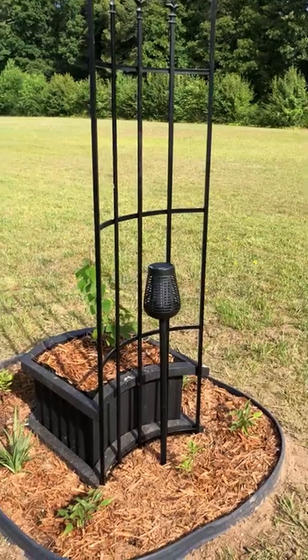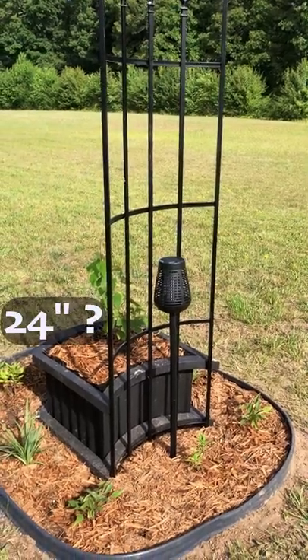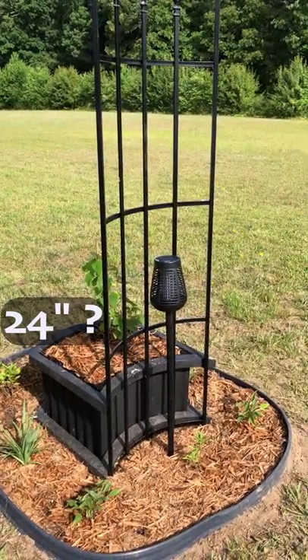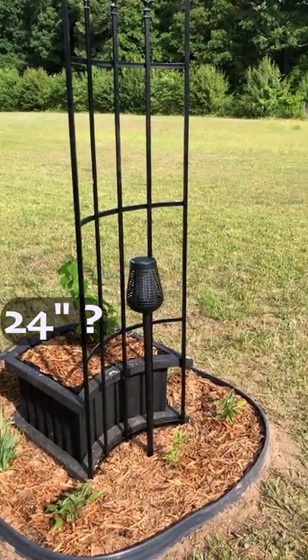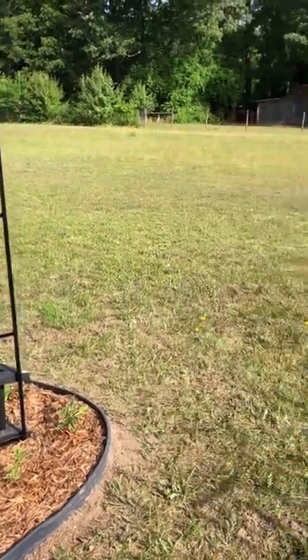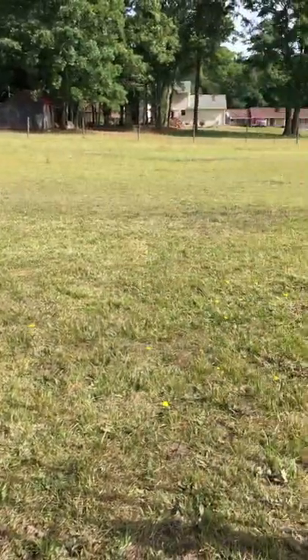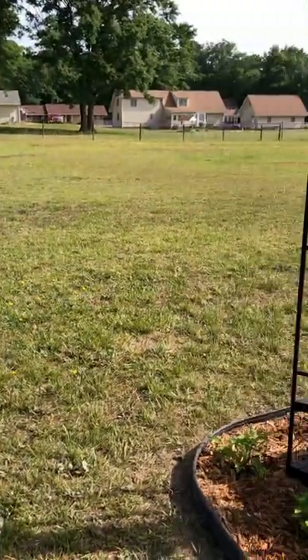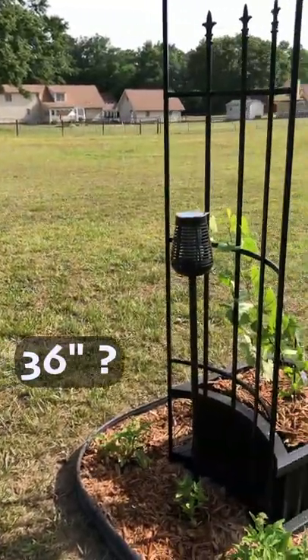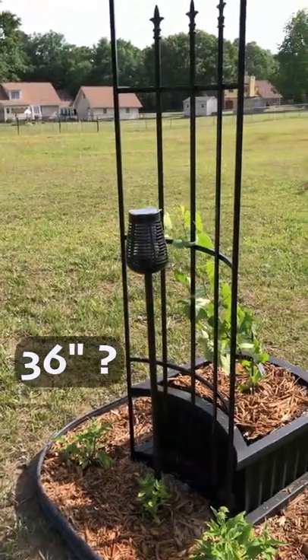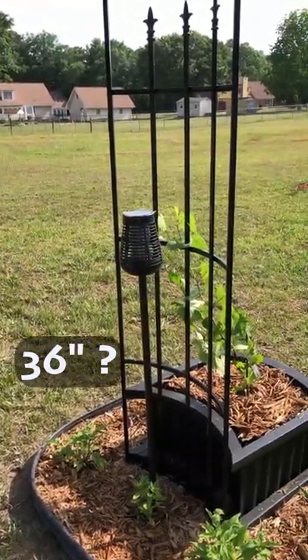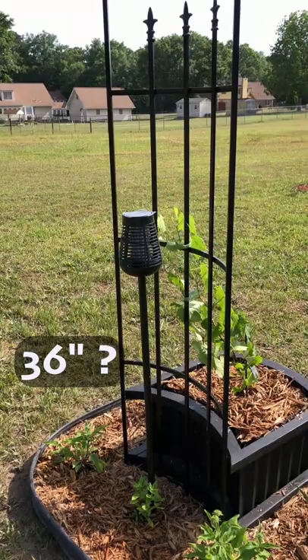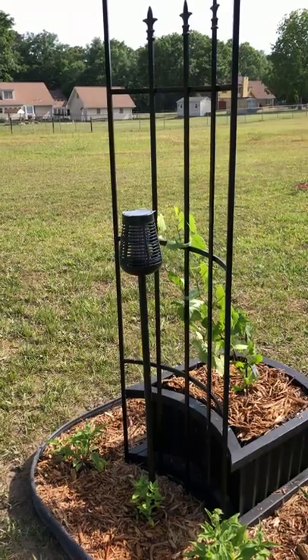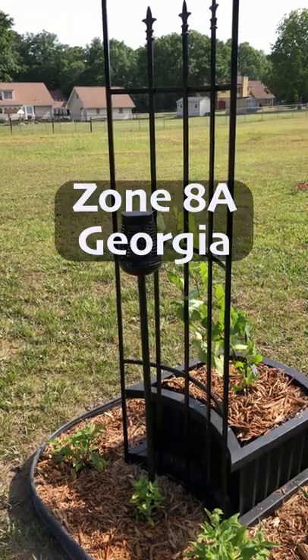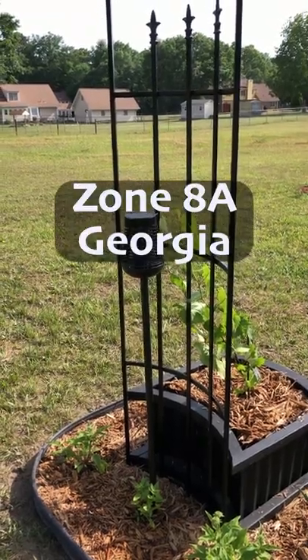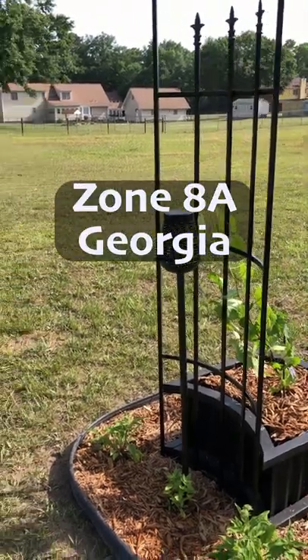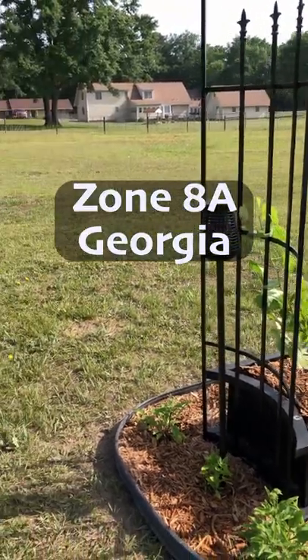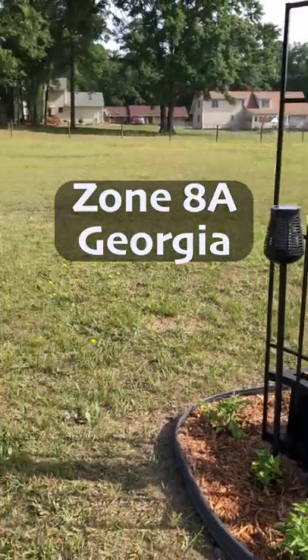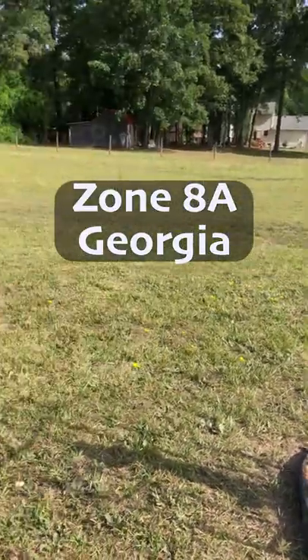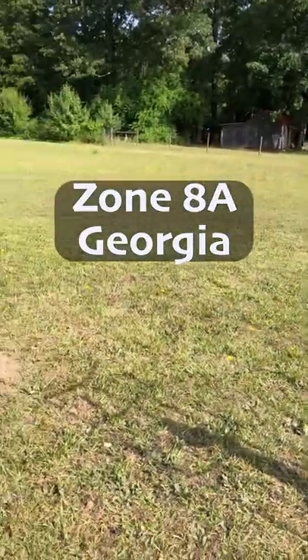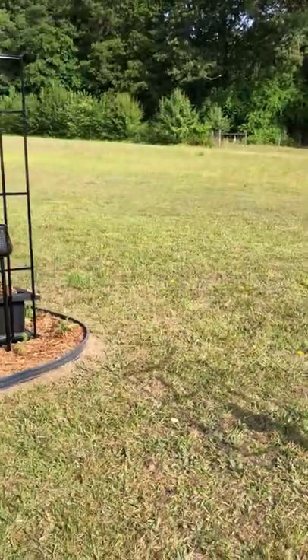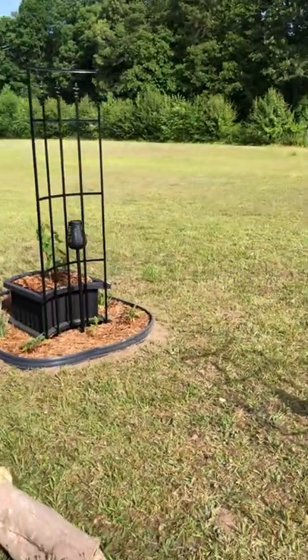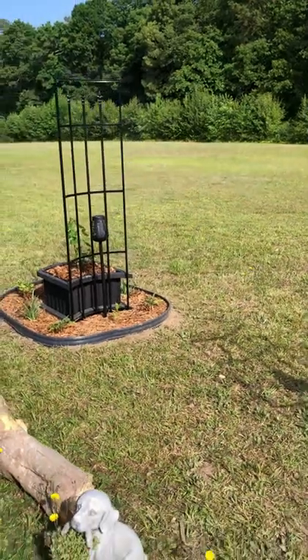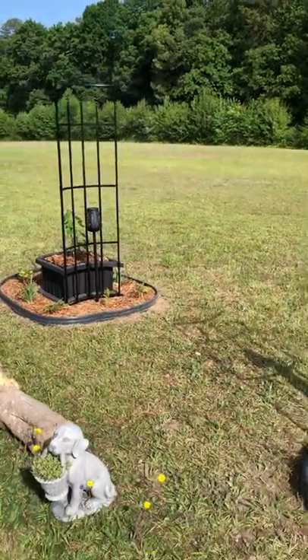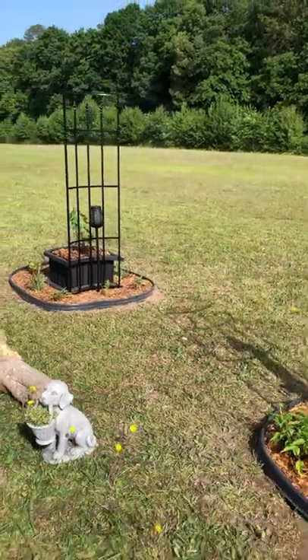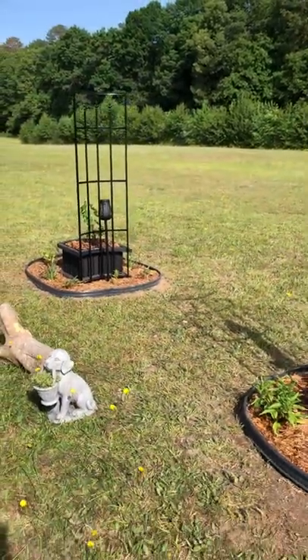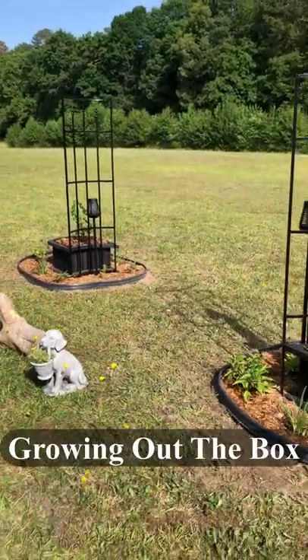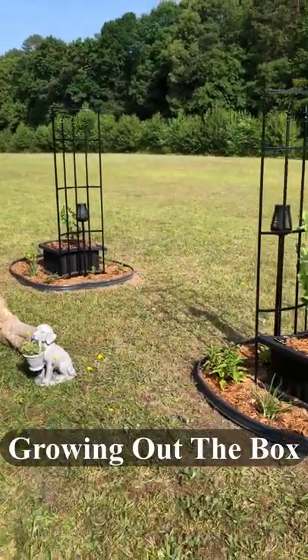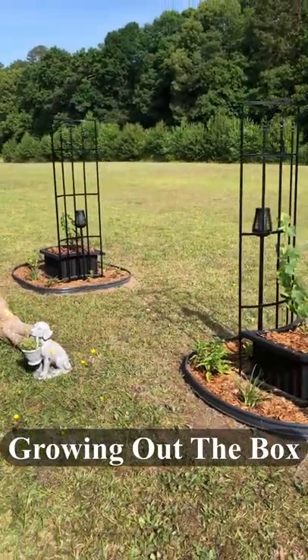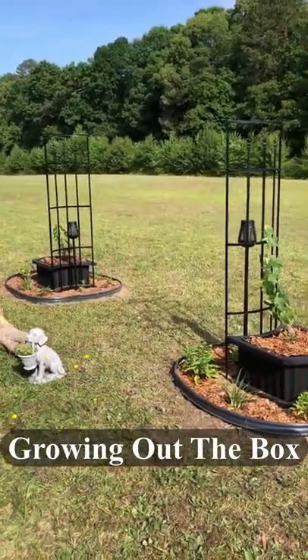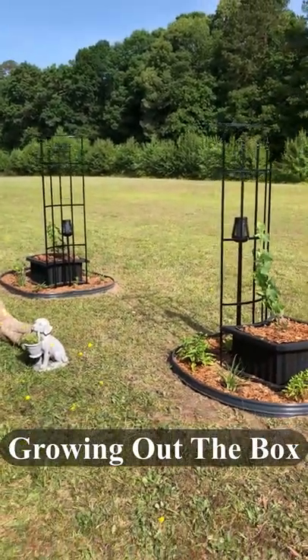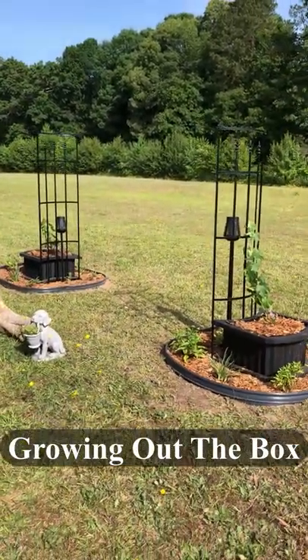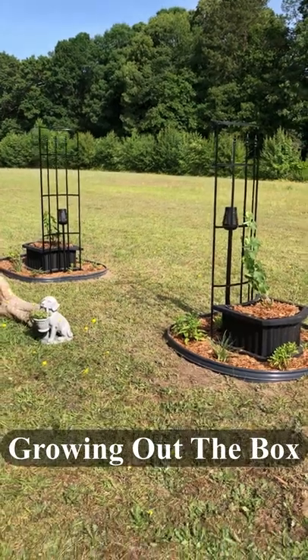If you want to see how I built the planters from start to finish, please subscribe to the channel. Georgia Zone 8, and we blessed over here baby. Growing out the box.